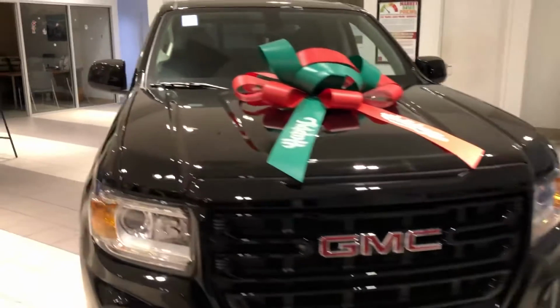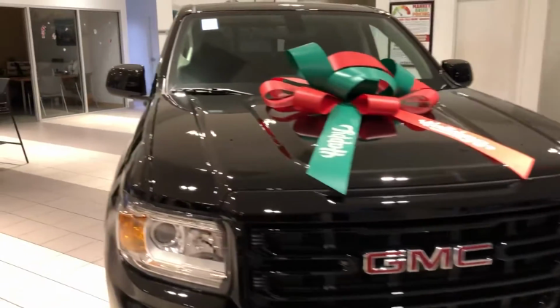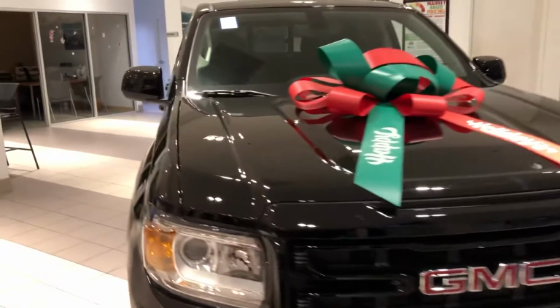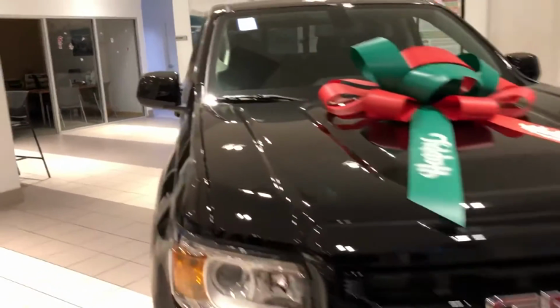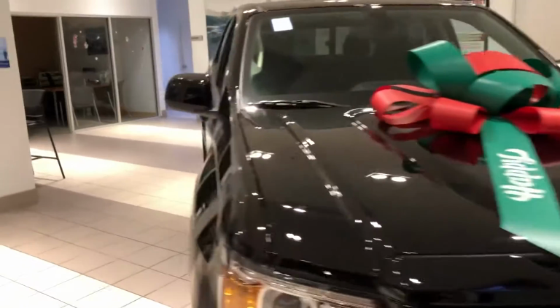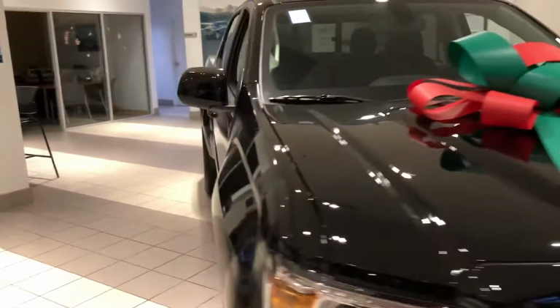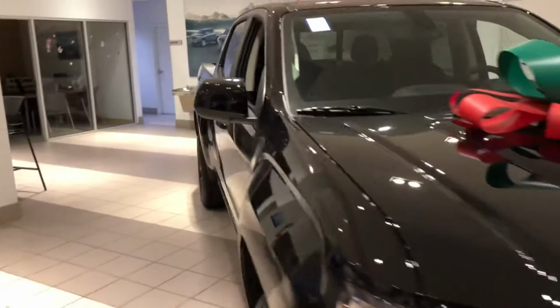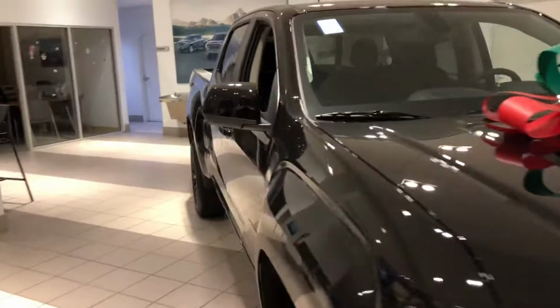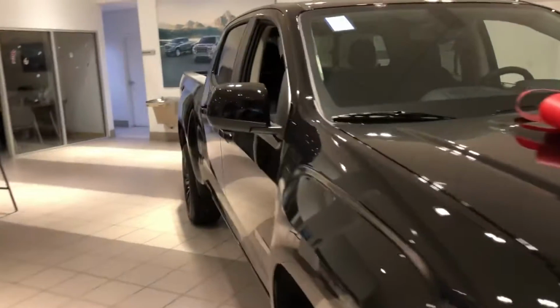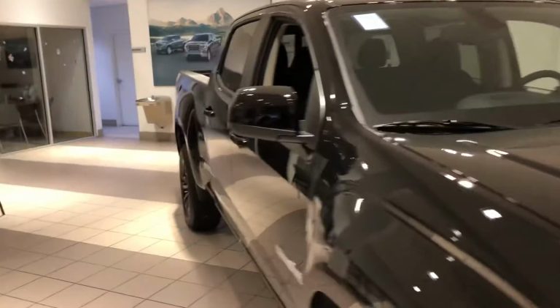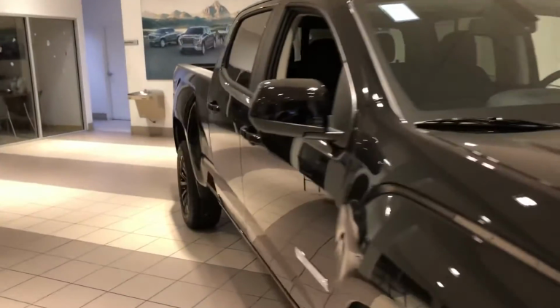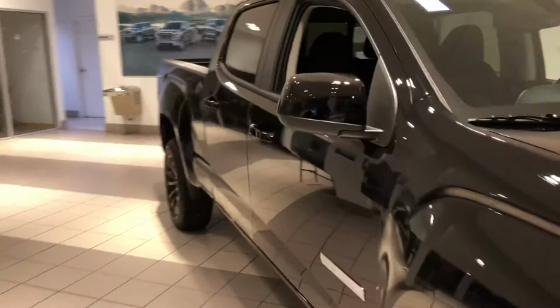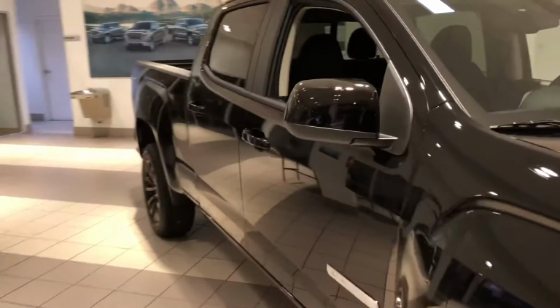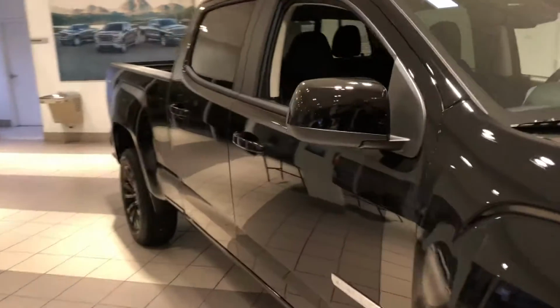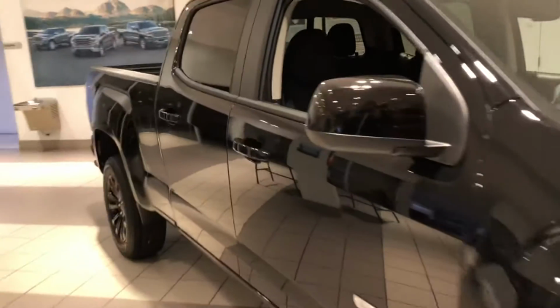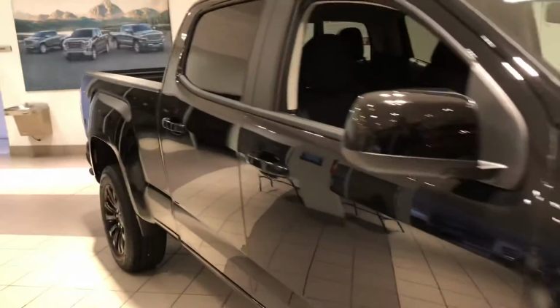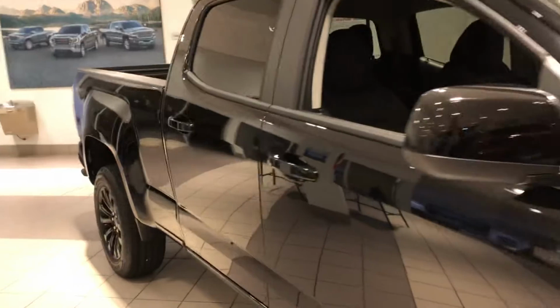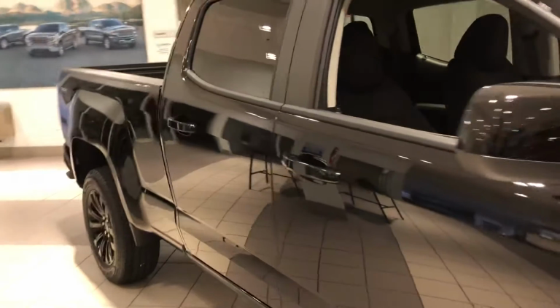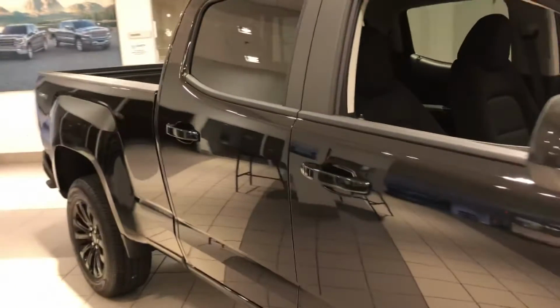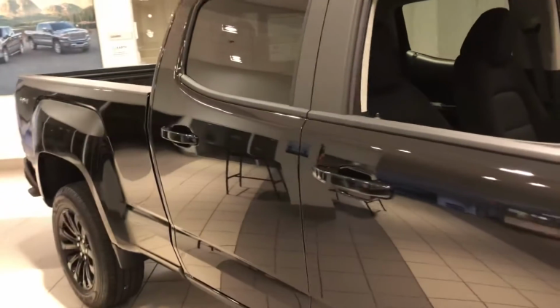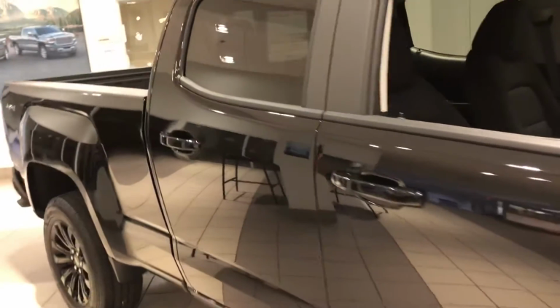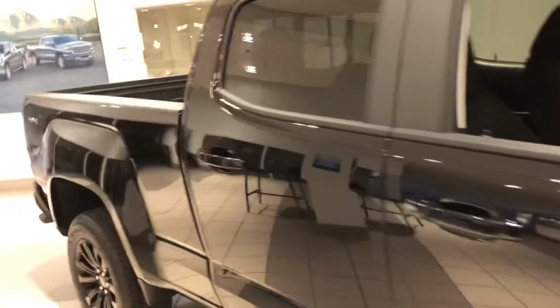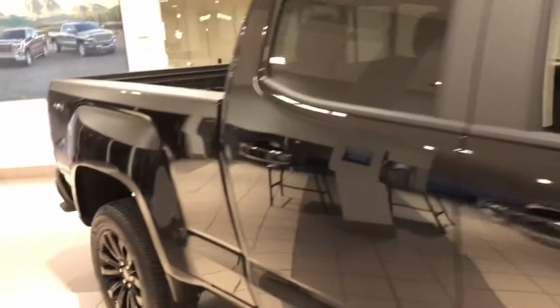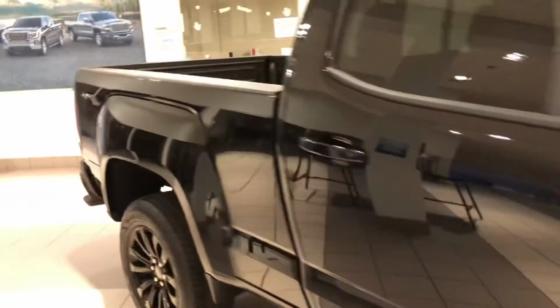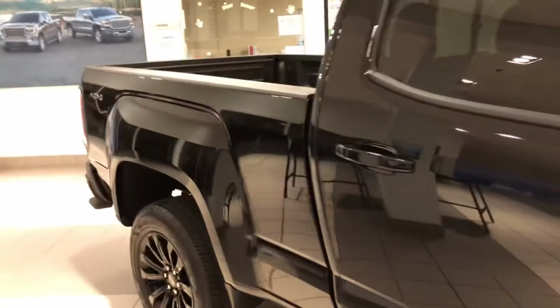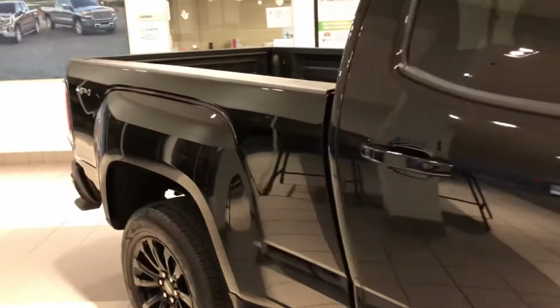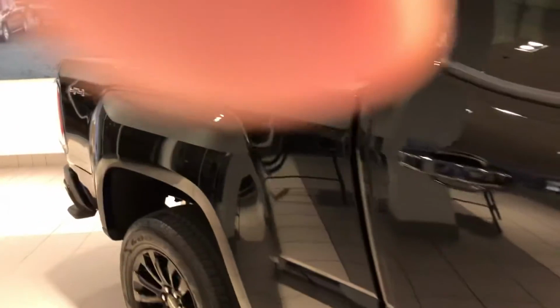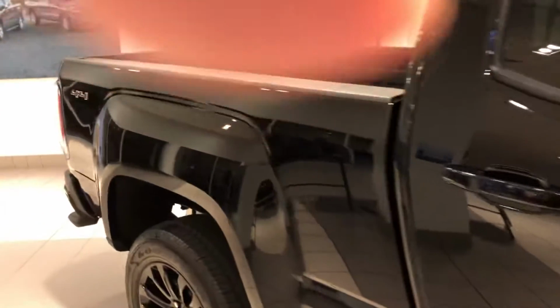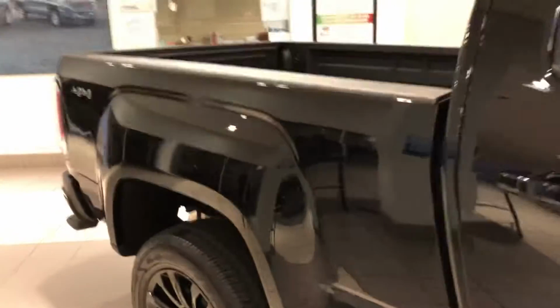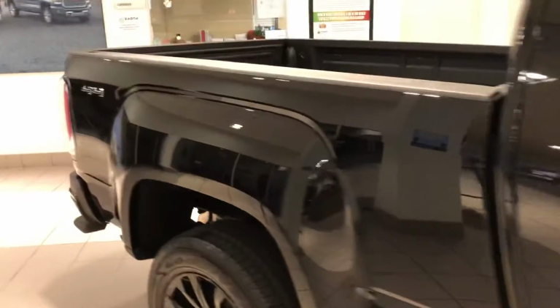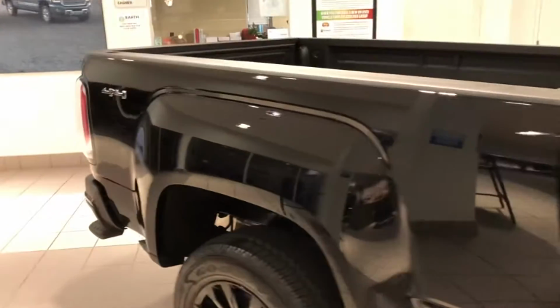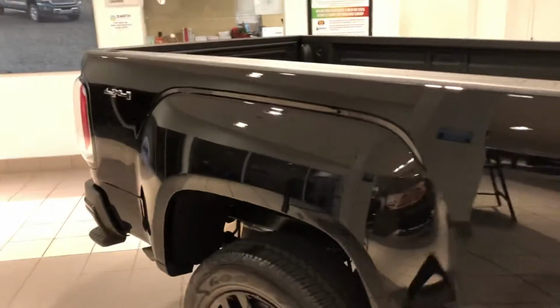Hi Kristen, this is Alex Johnson from Boucher Buick GMC of Waukesha following up with a quick video of our 2021 GMC Canyon.